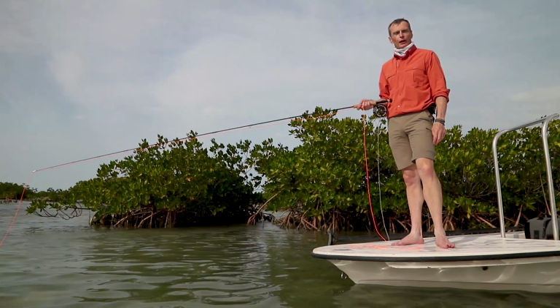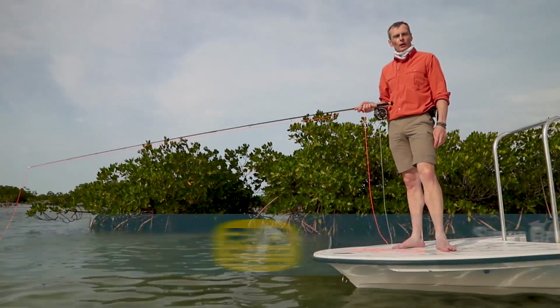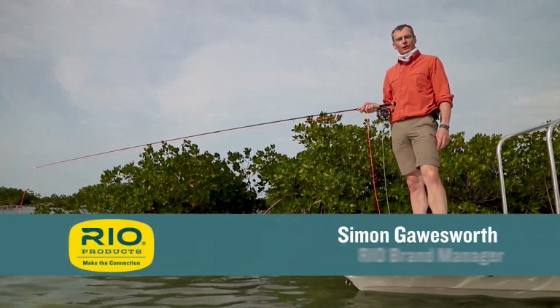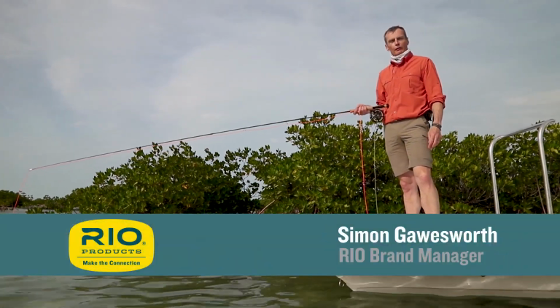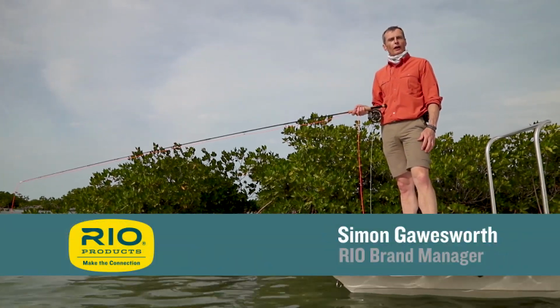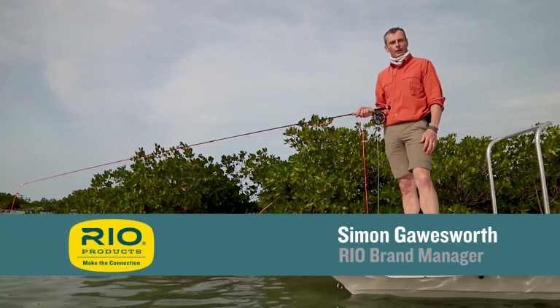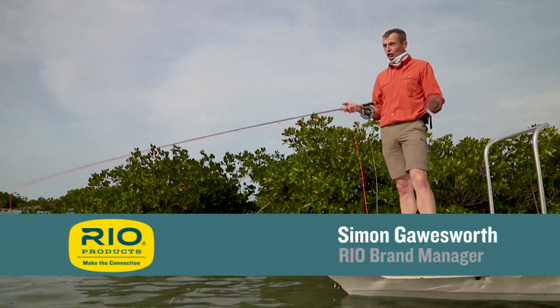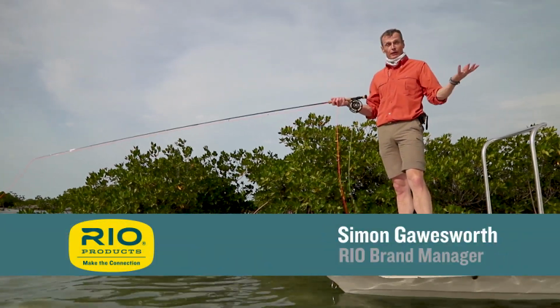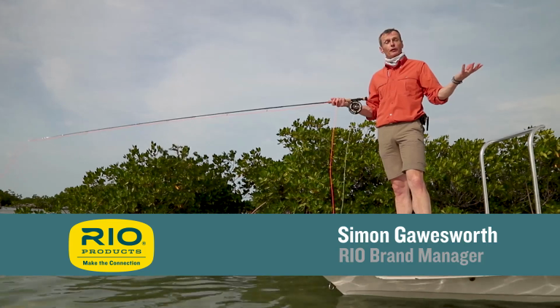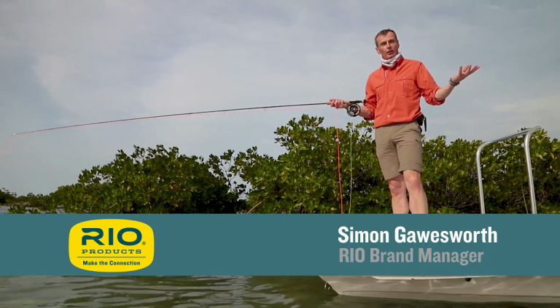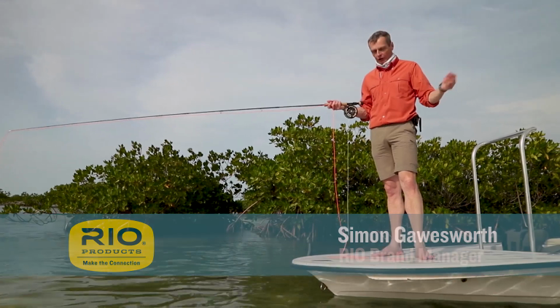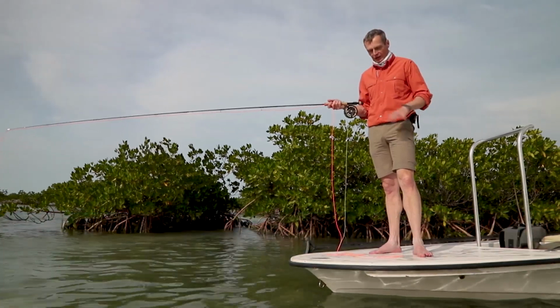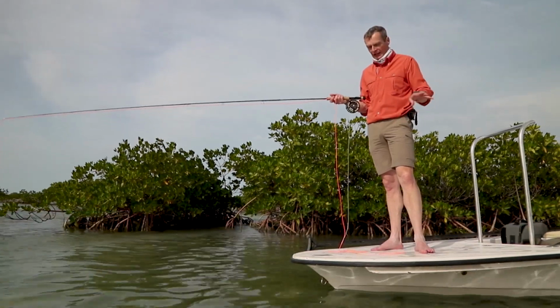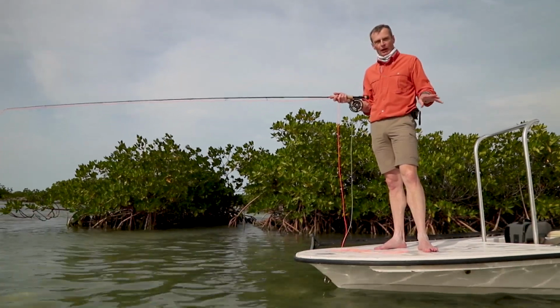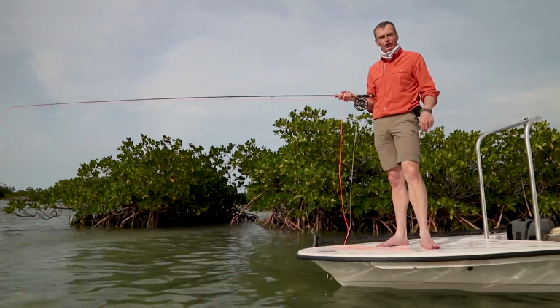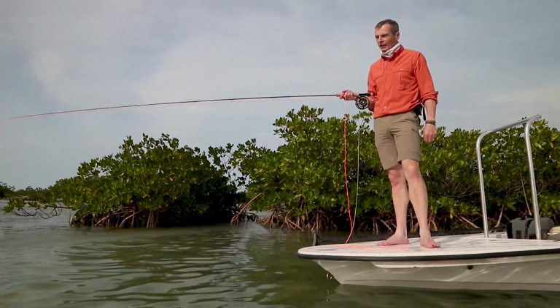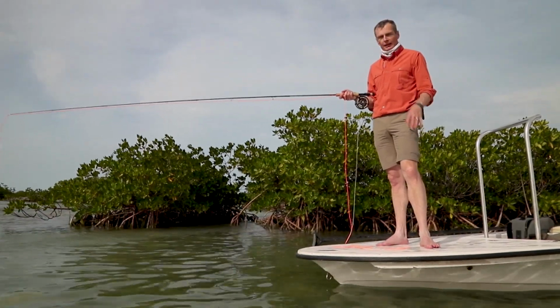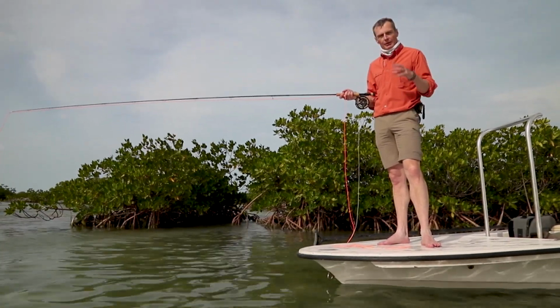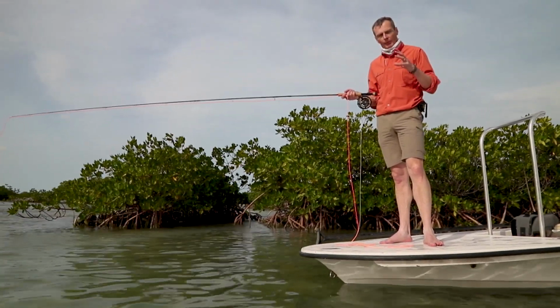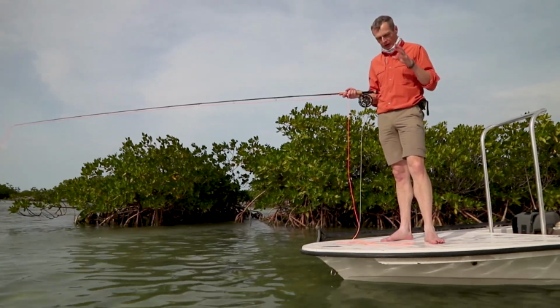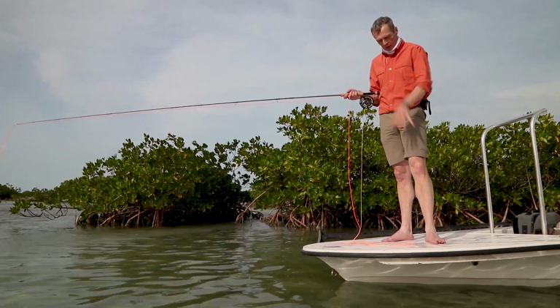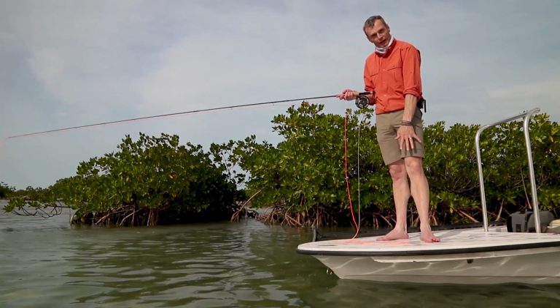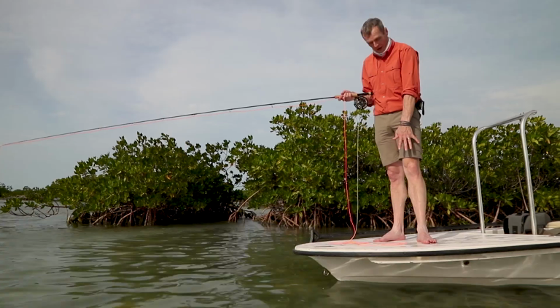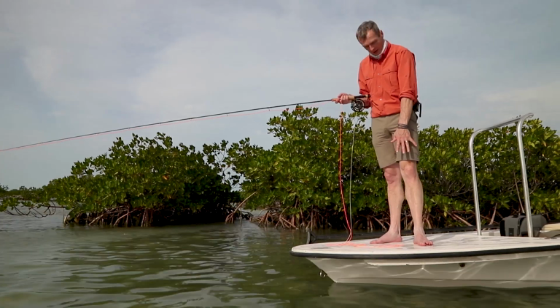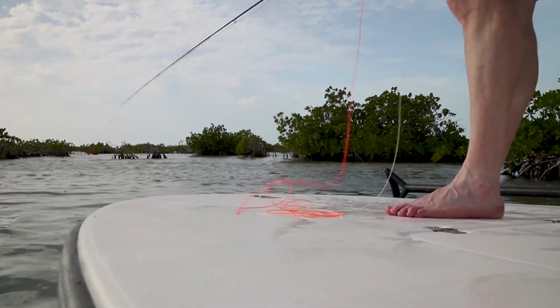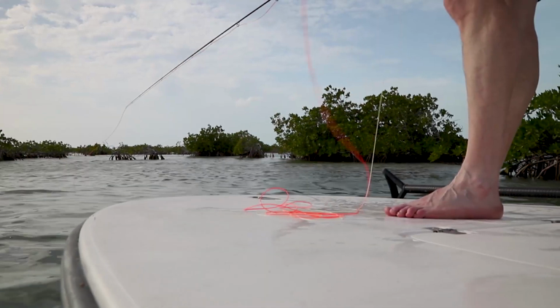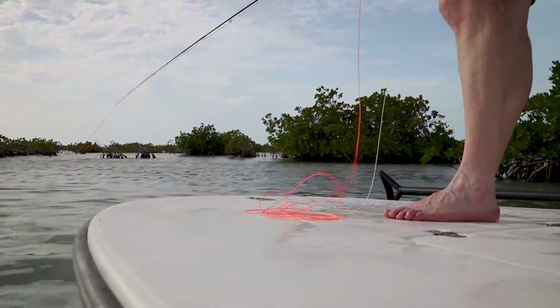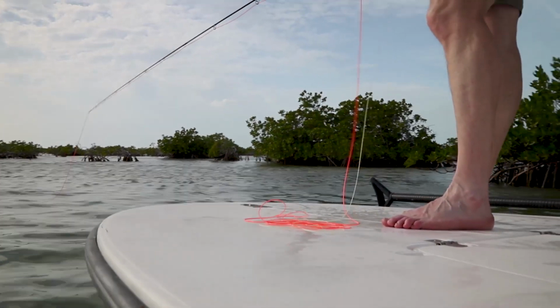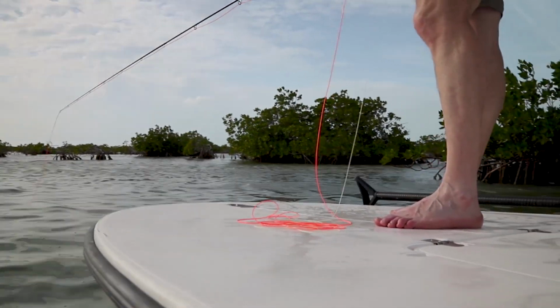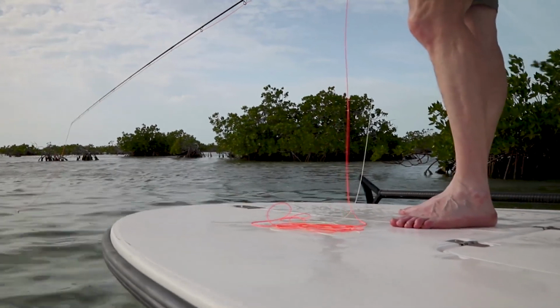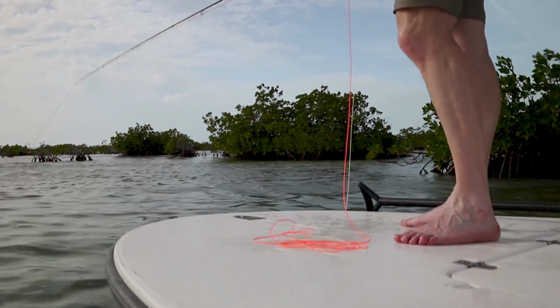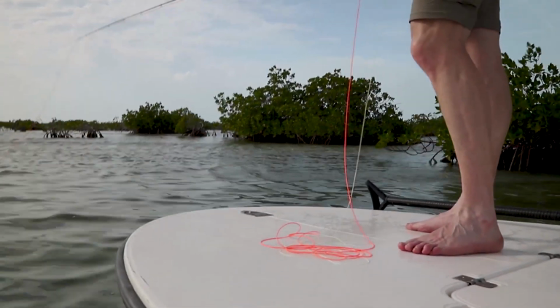Hello, welcome to another real fly fishing tip, which is shot here in beautiful Cuba on the flats, boat fishing. Today's tip is all about what's on the end of your feet. Here on the deck, on the bow of the boat, as you're casting up.